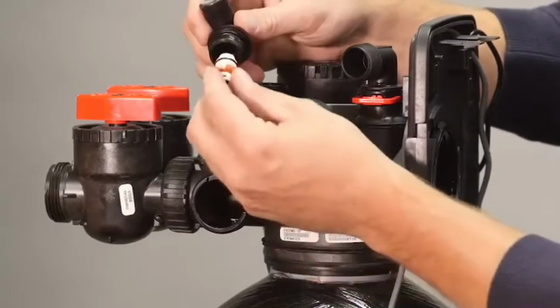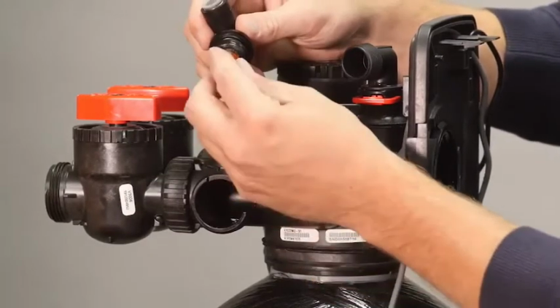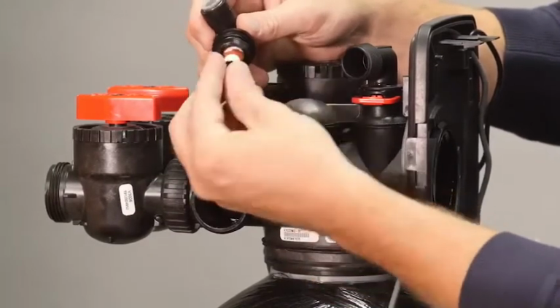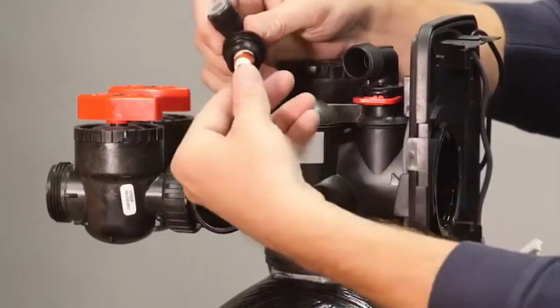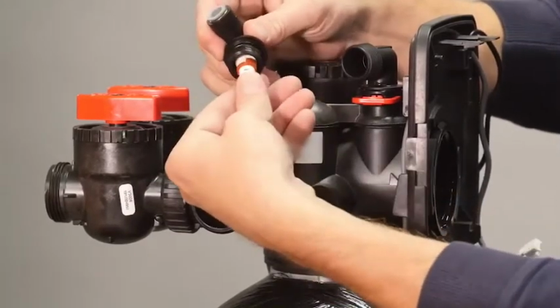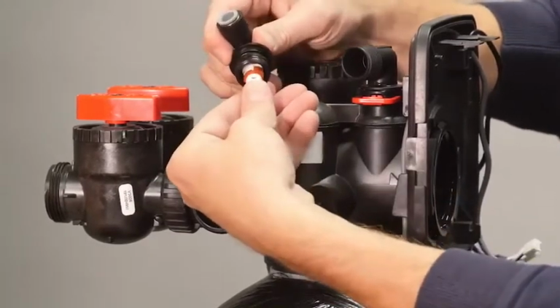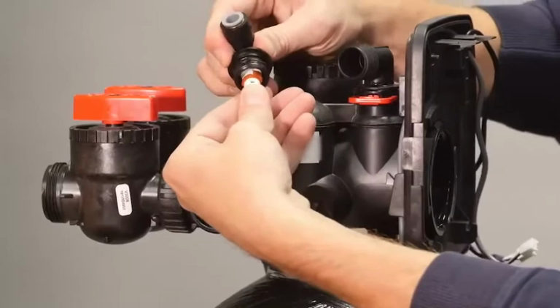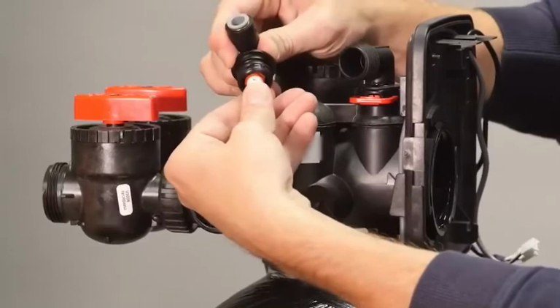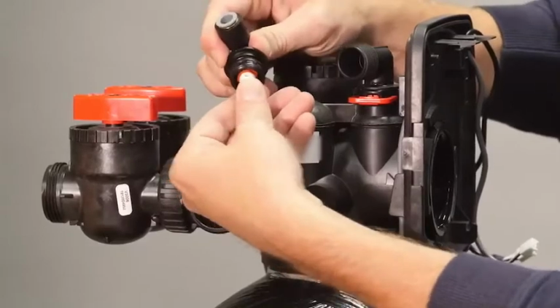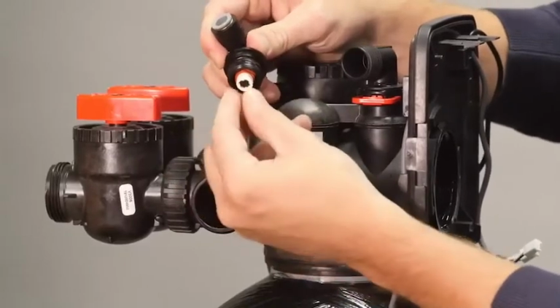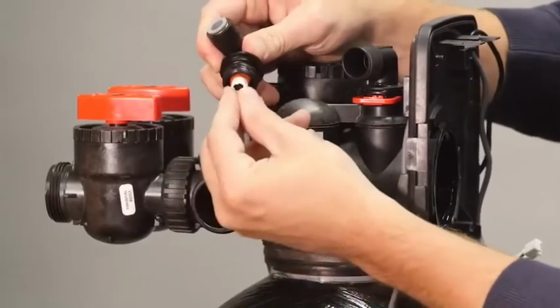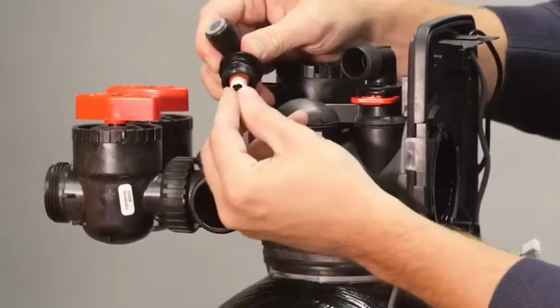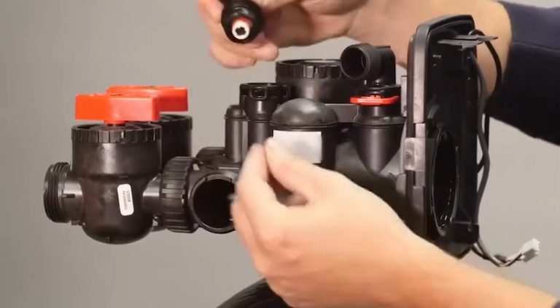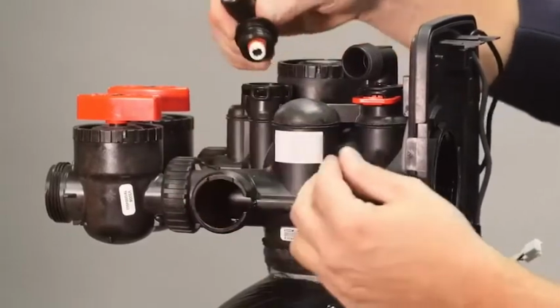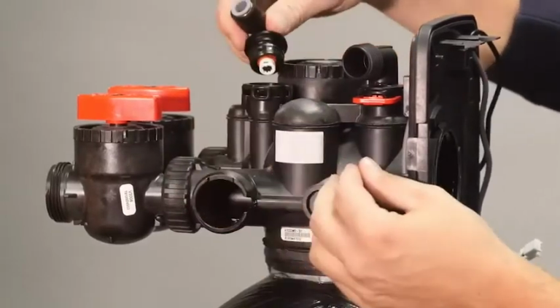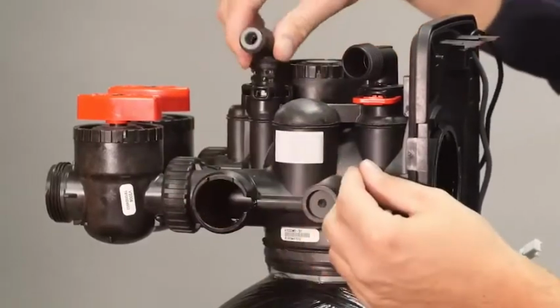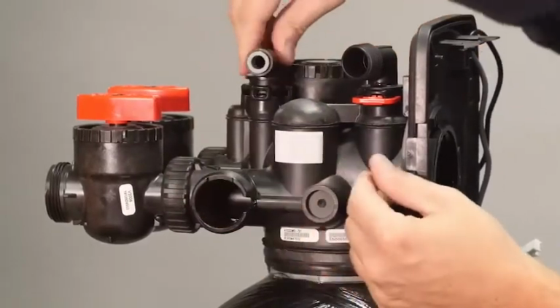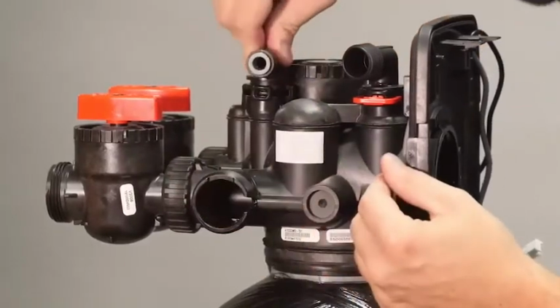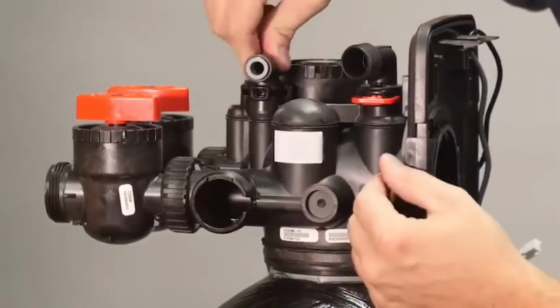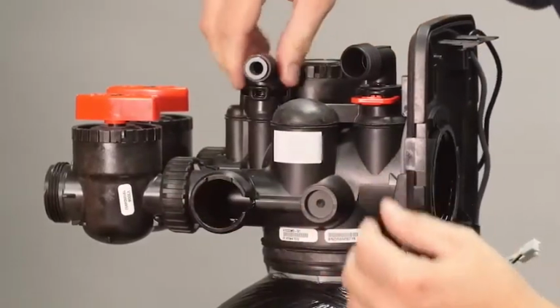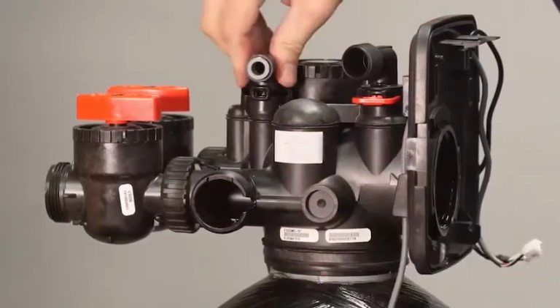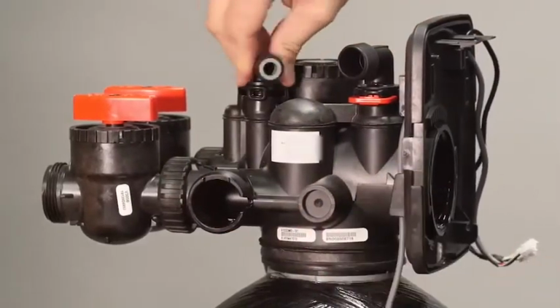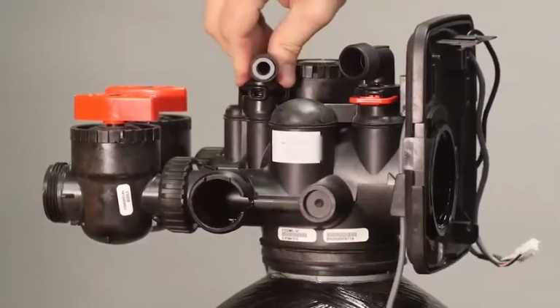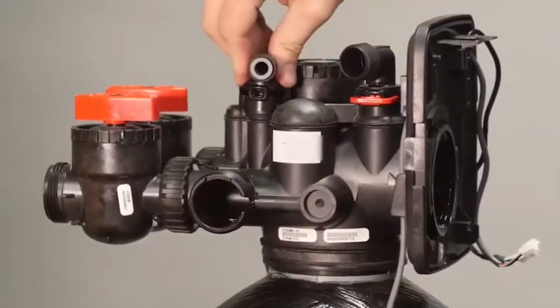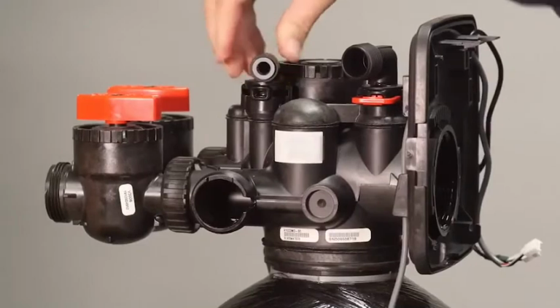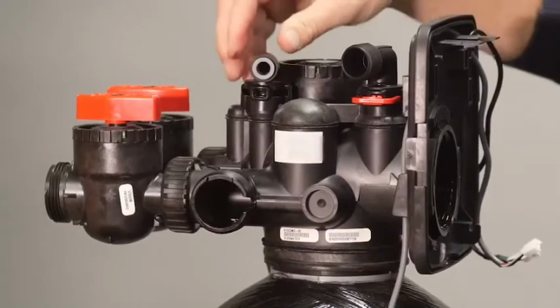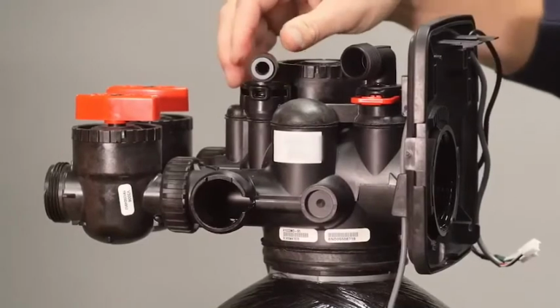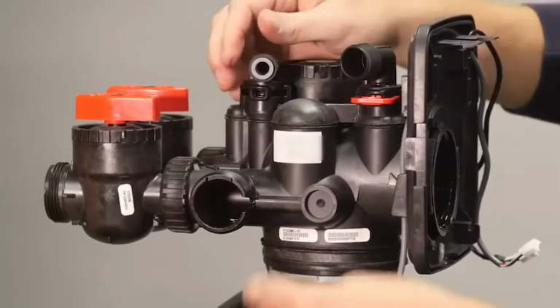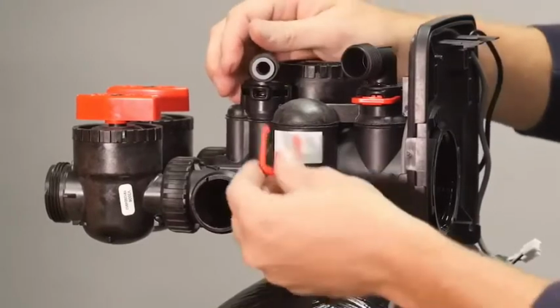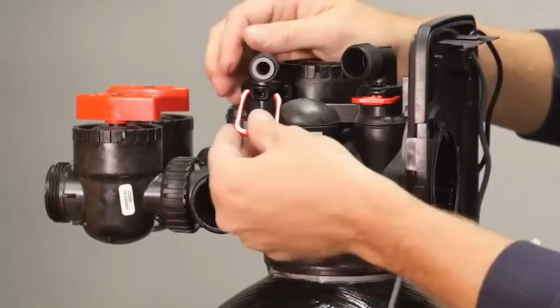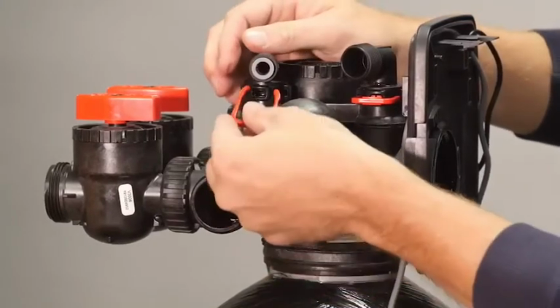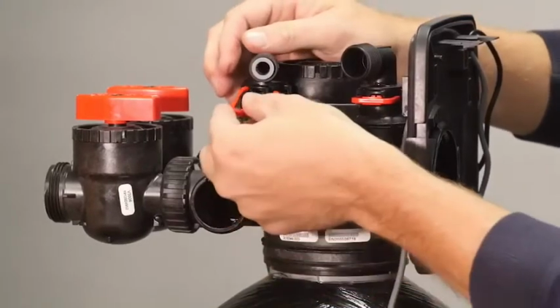Press the refill elbow control retainer into the refill elbow and press the refill elbow into the valve body. Secure it with the locking clip.